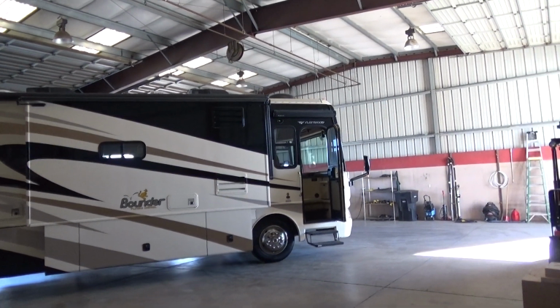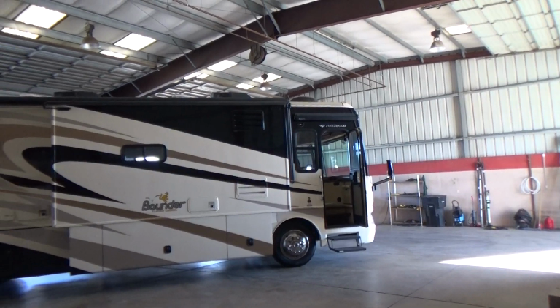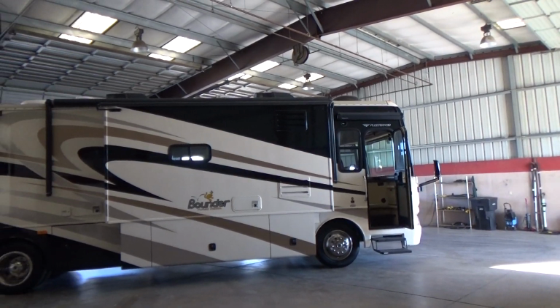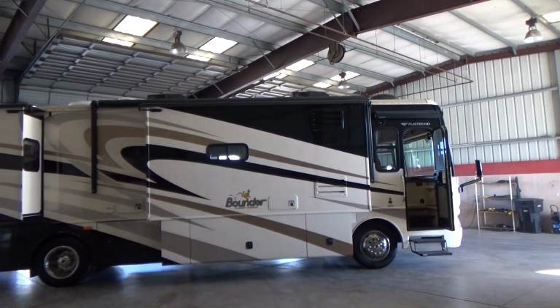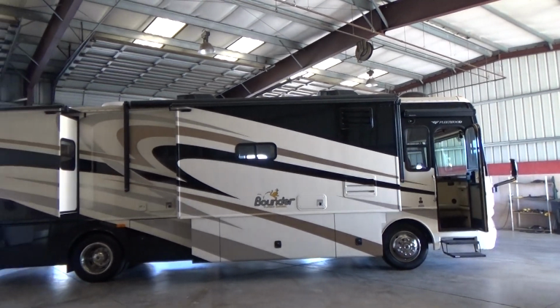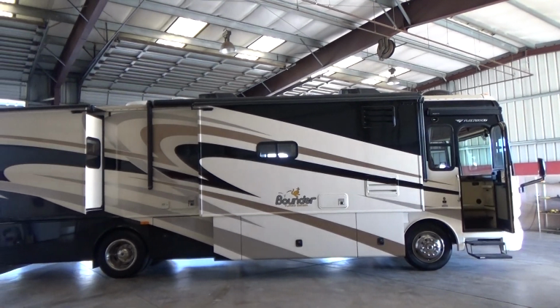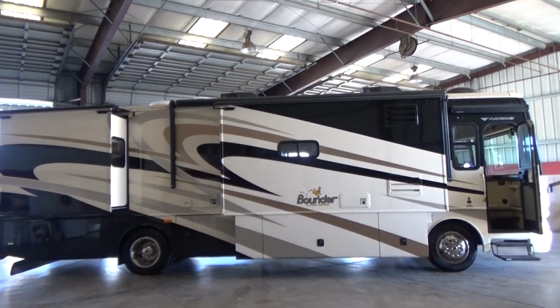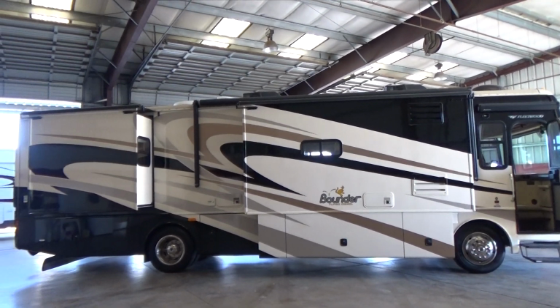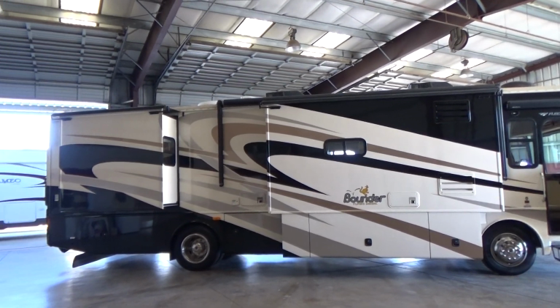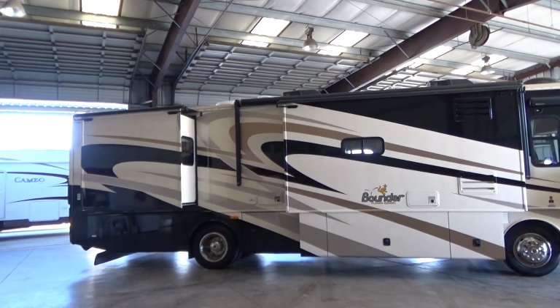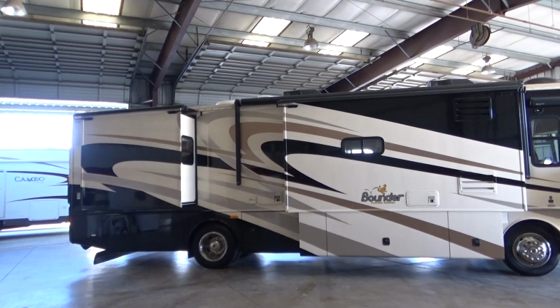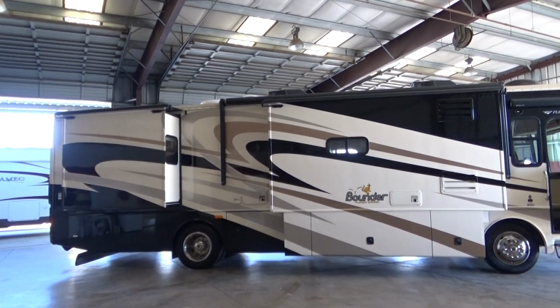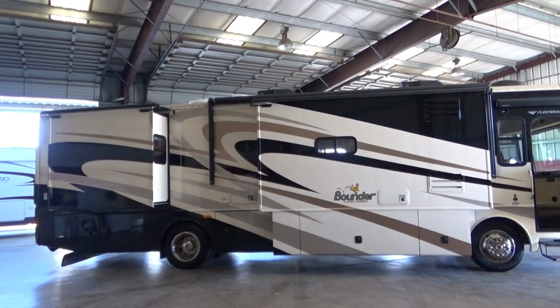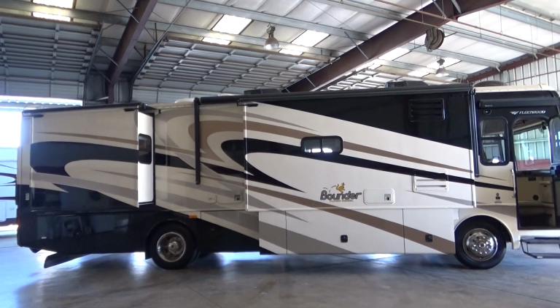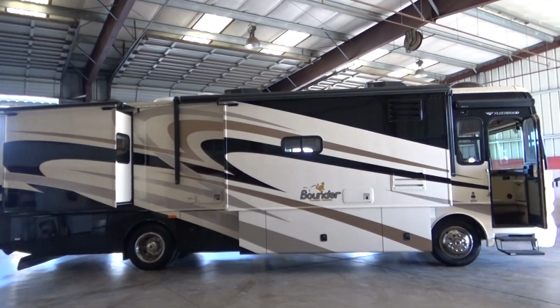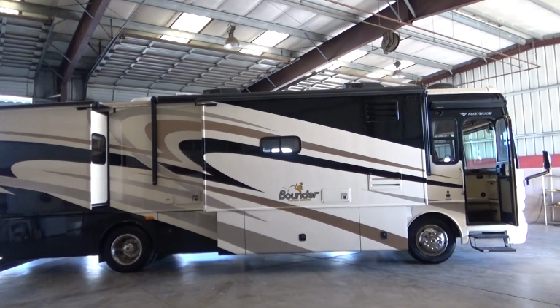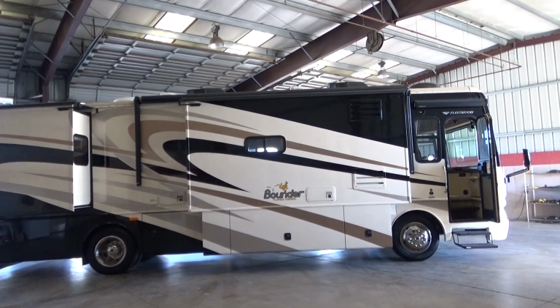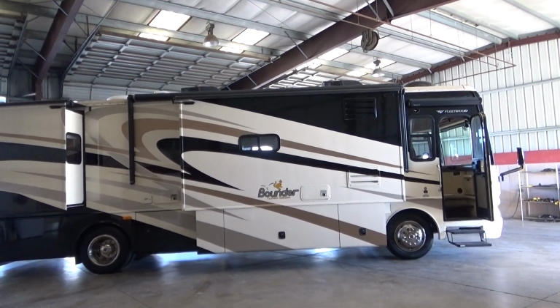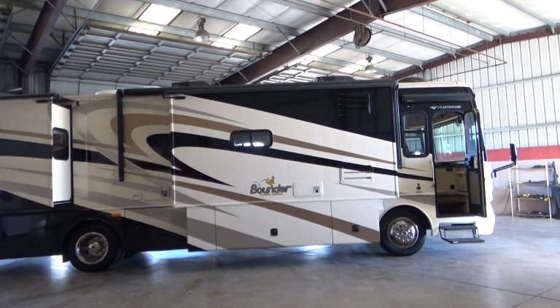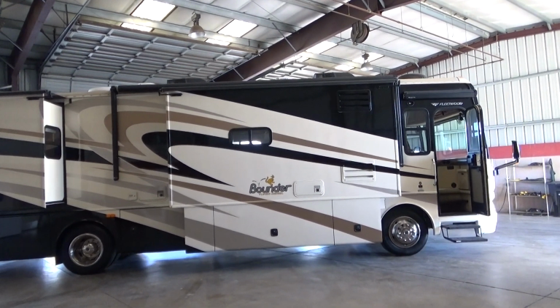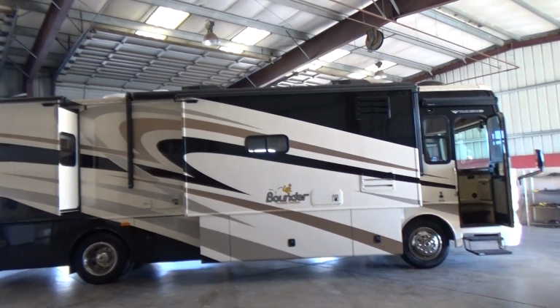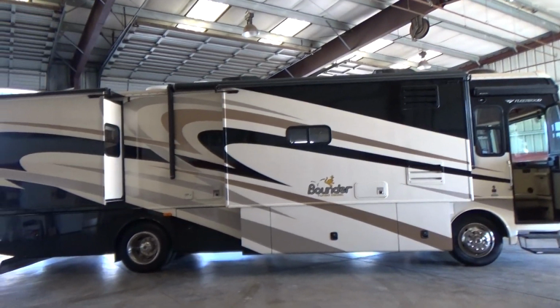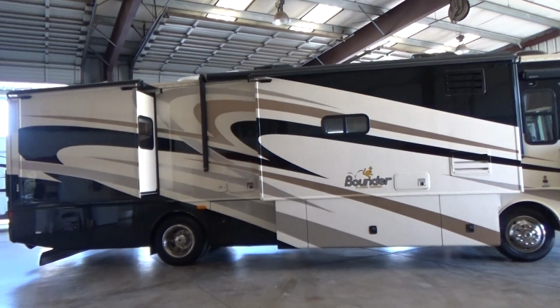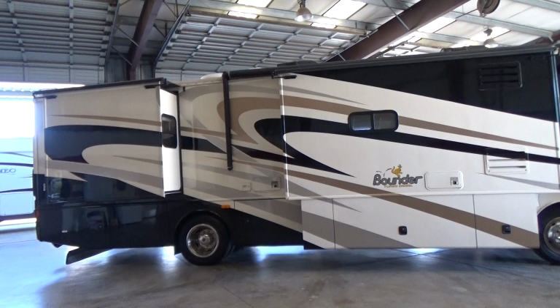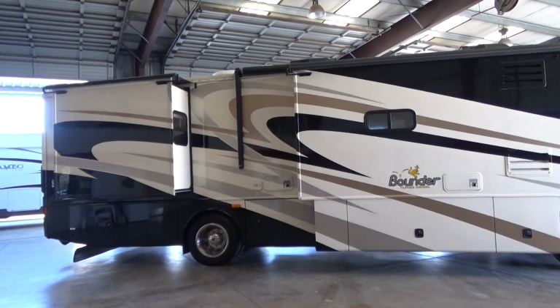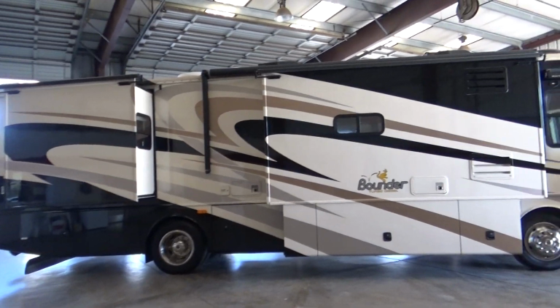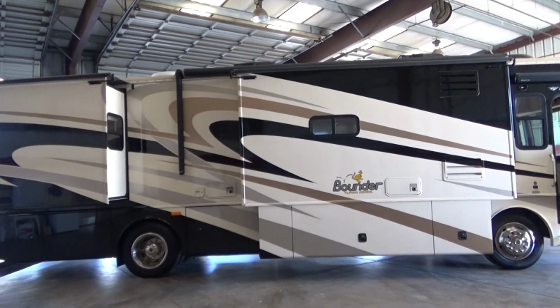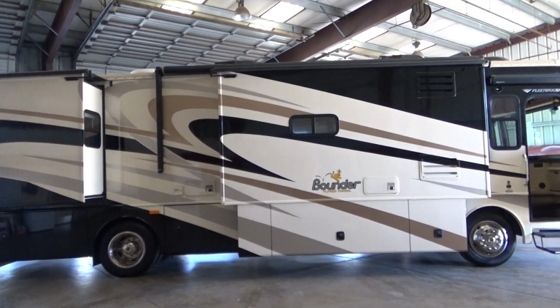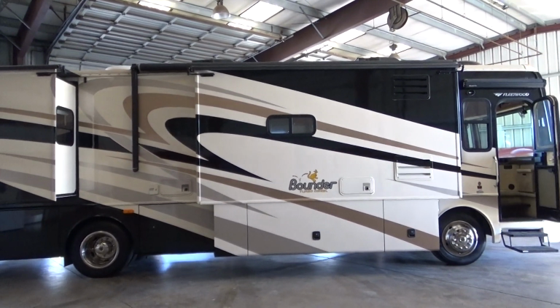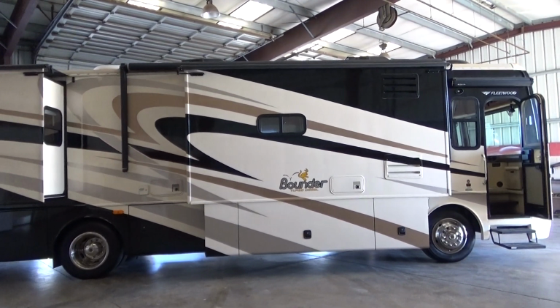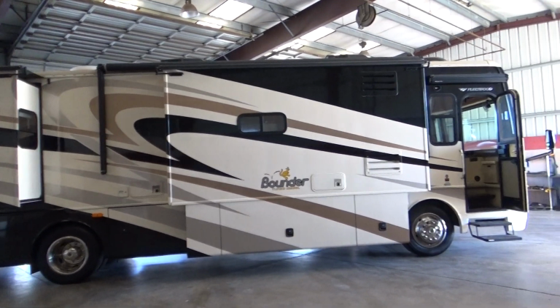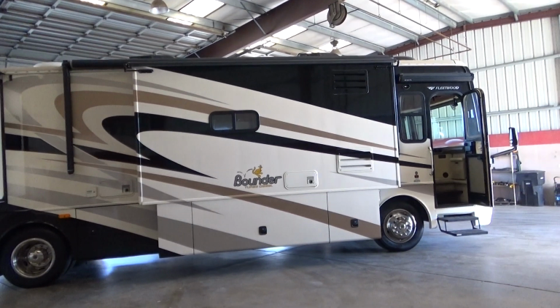Give us a call at 209-404-2200. Check us out on the web at www.referralautogroup.com. As always, nothing of ours is brought in from an auction. Come check it out — you'd be glad you did. And as always, thanks for watching. Bye-bye.